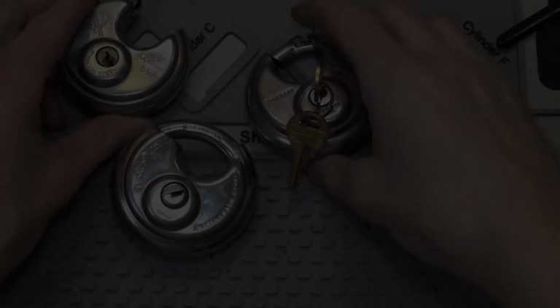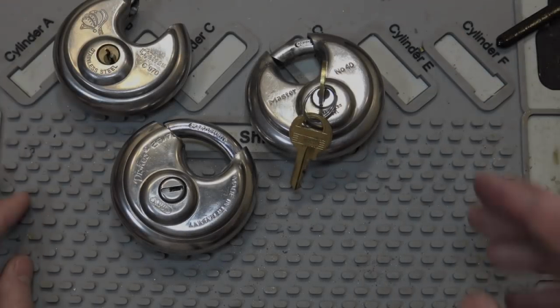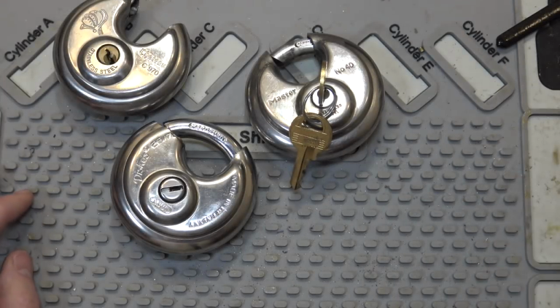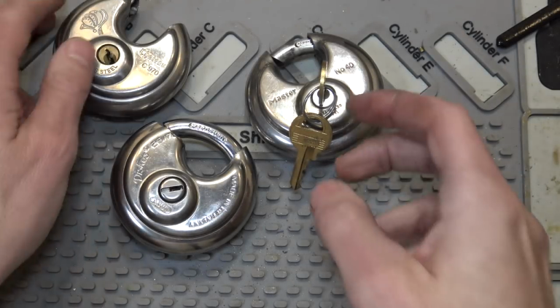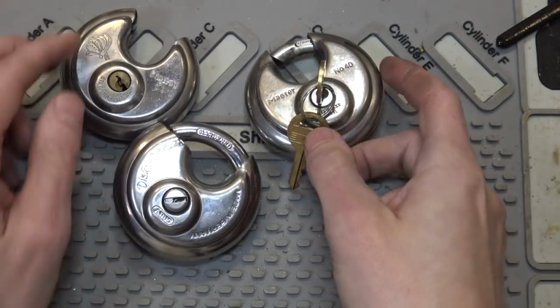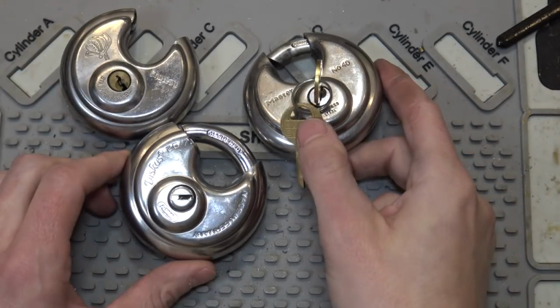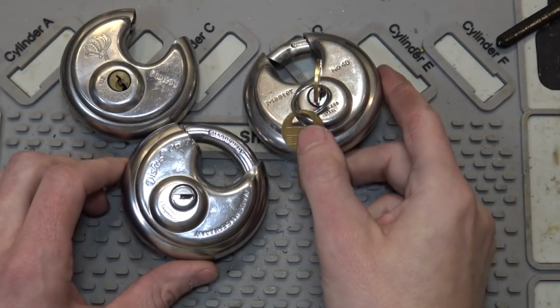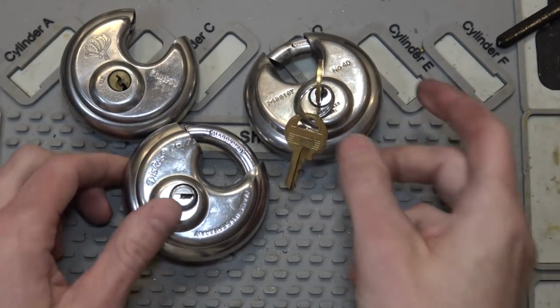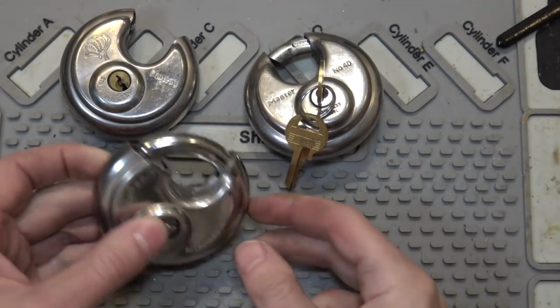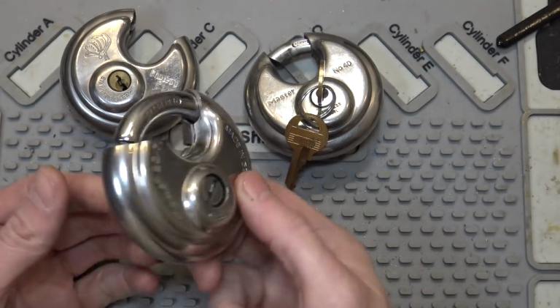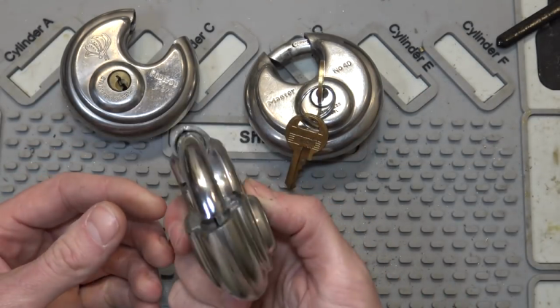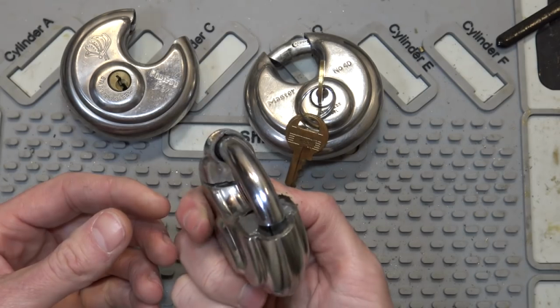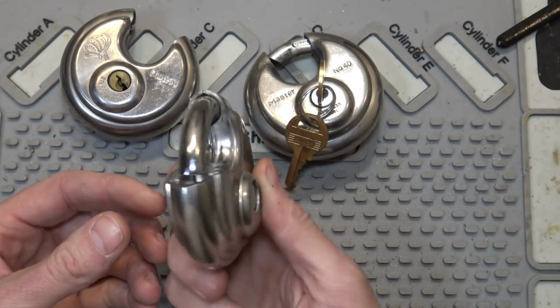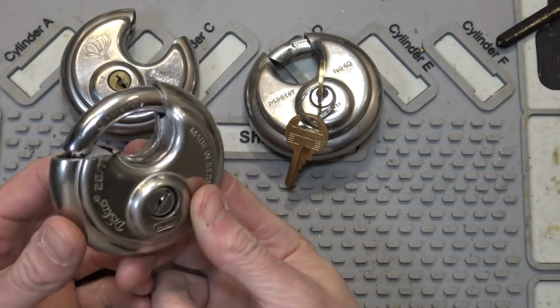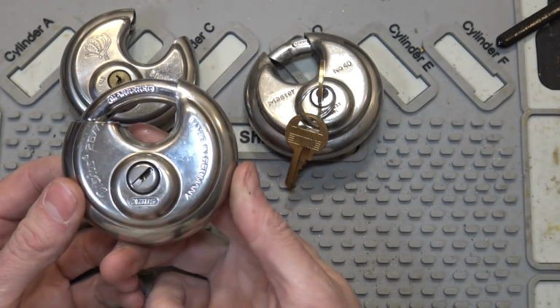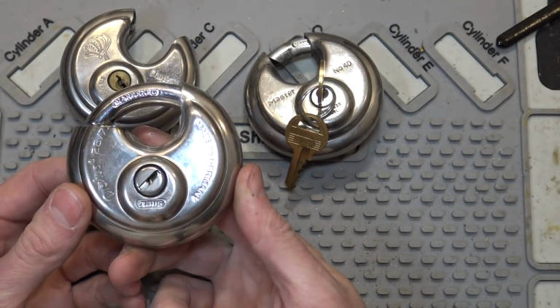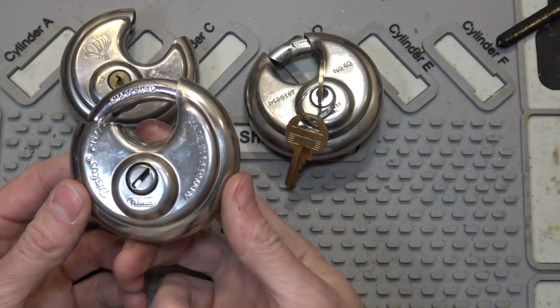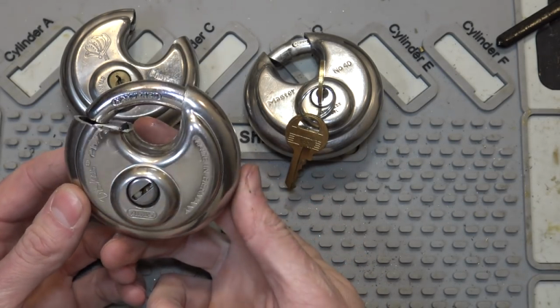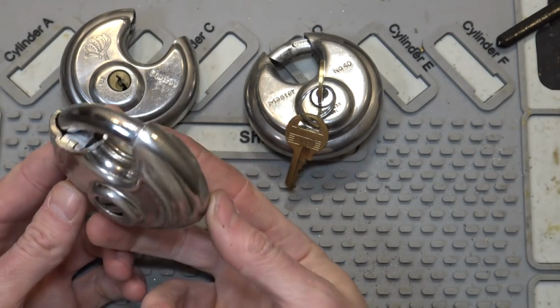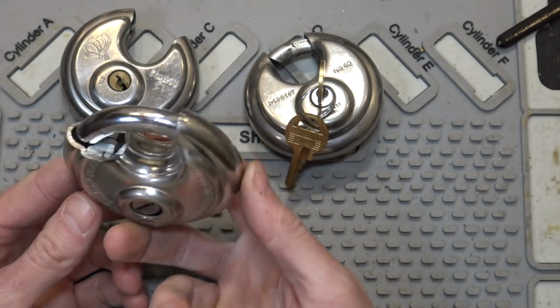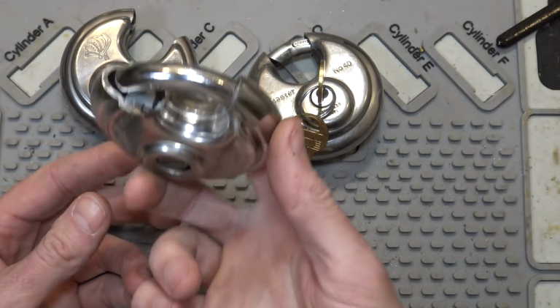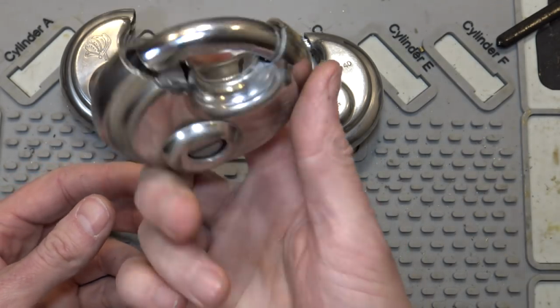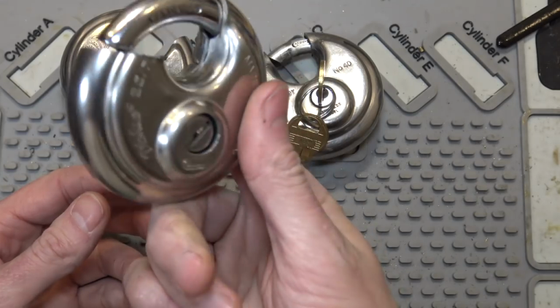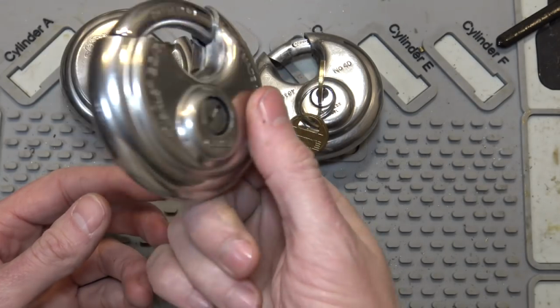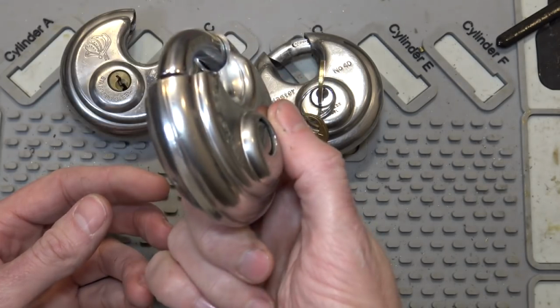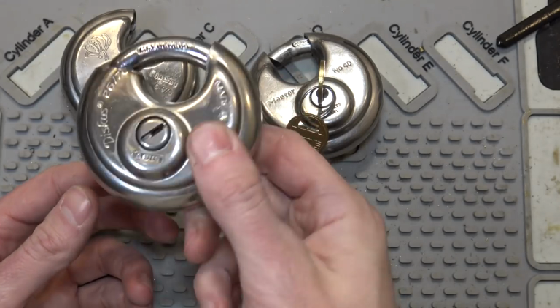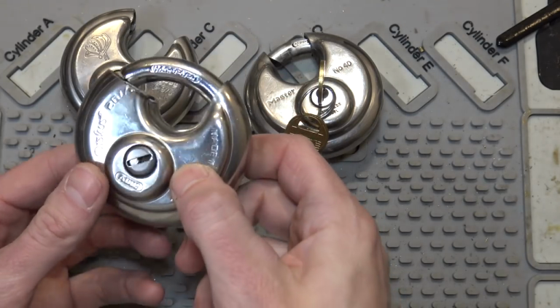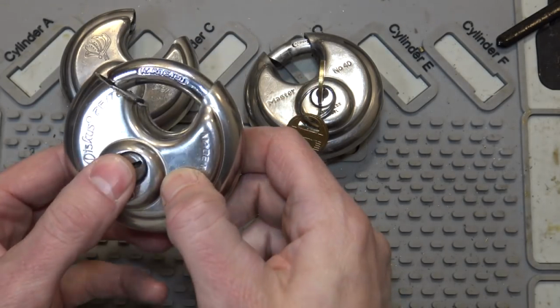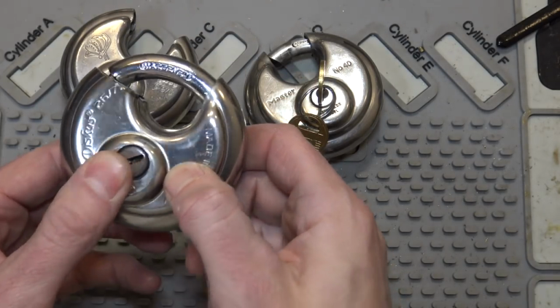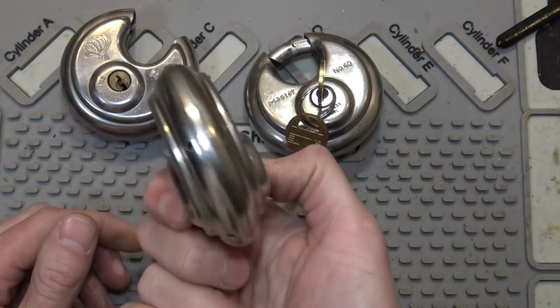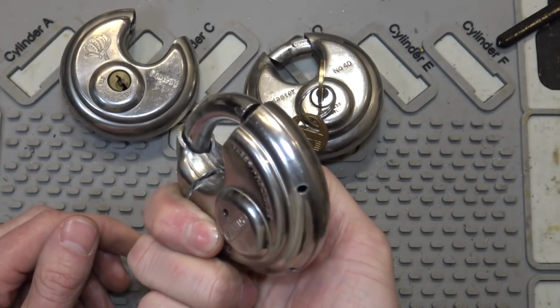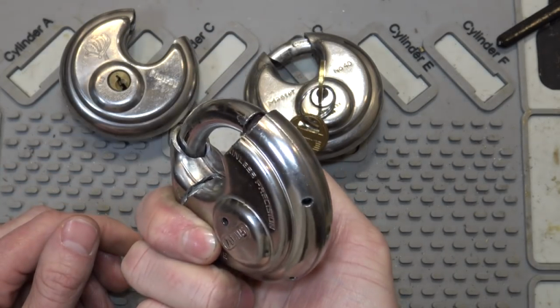Hey everybody, in this video we're going to be talking about storage locker locks. These are the round disc locks that you find a lot of times on storage units, or on the back of trucks, or like convenience stores that have shutters that roll down. You'll see these kinds of locks on those.